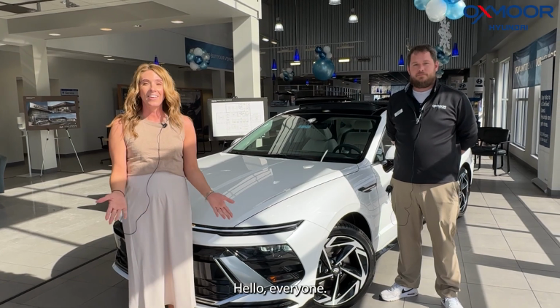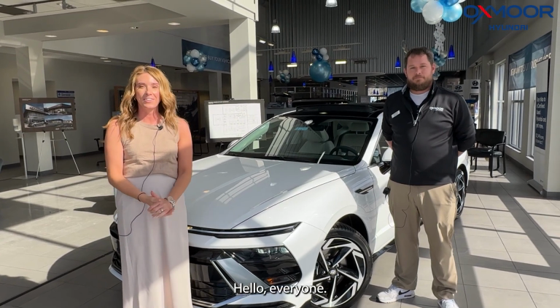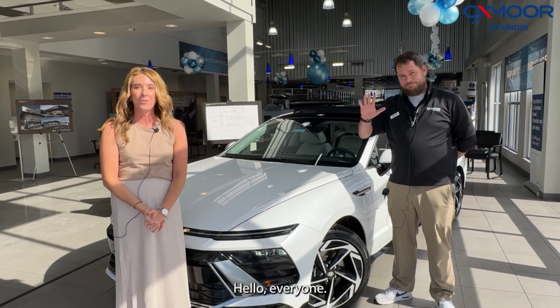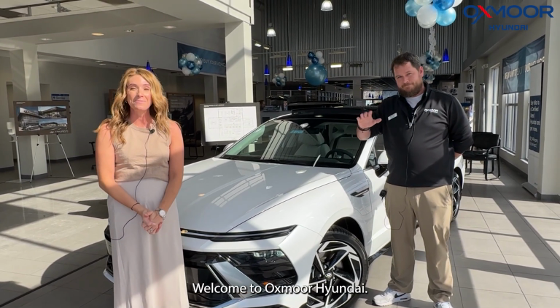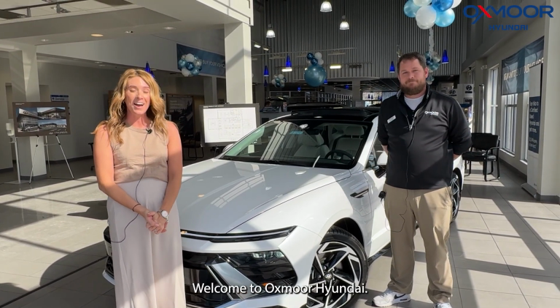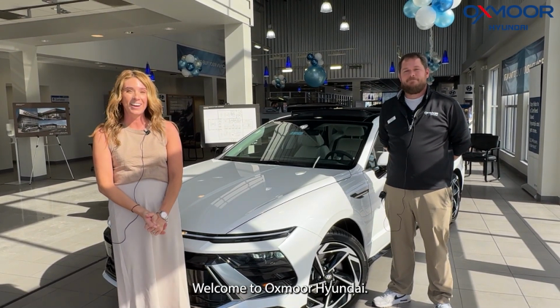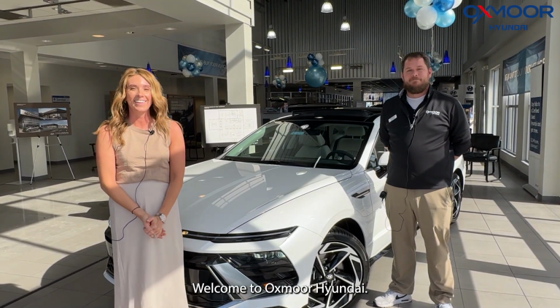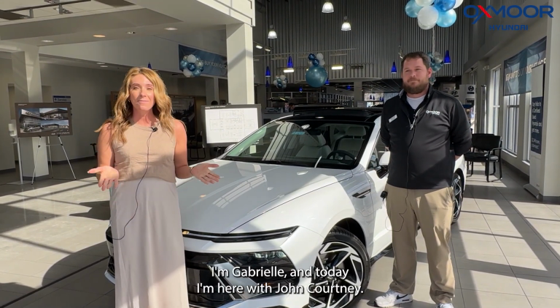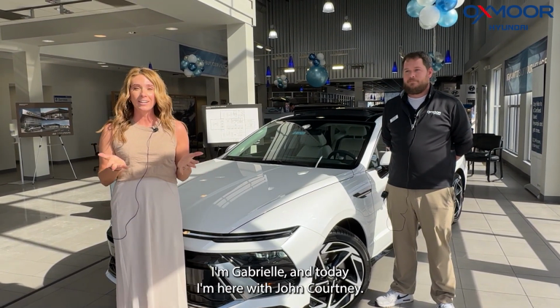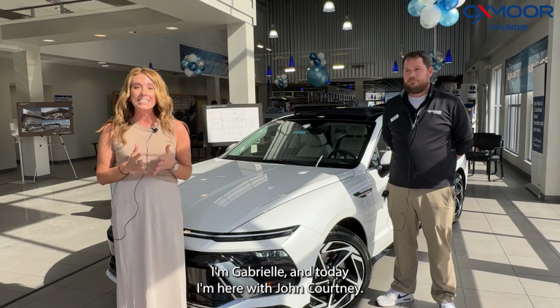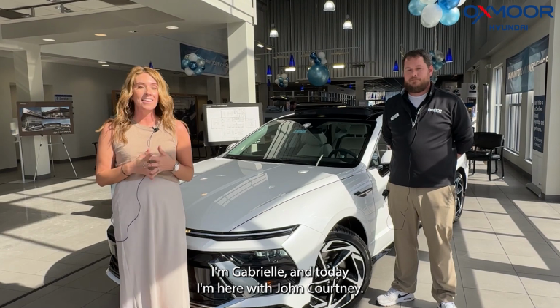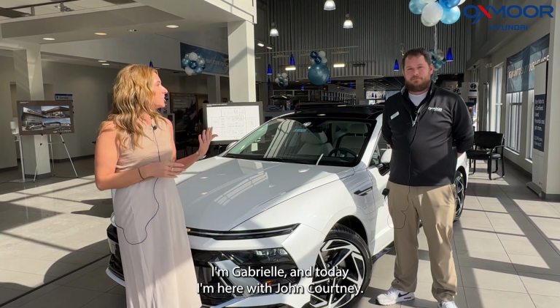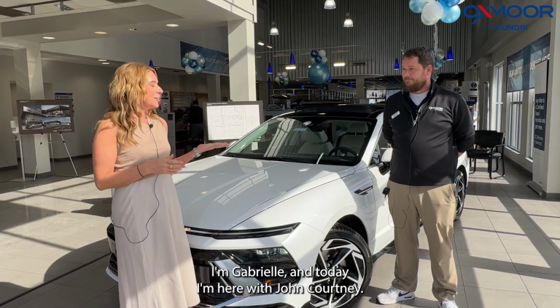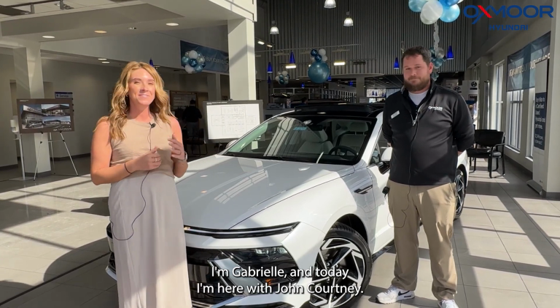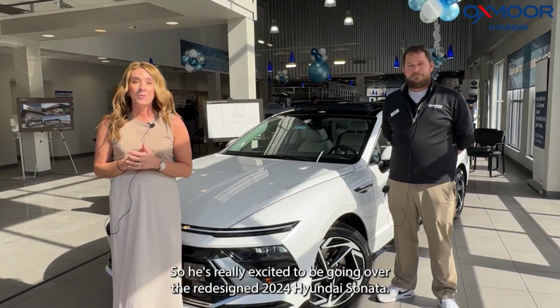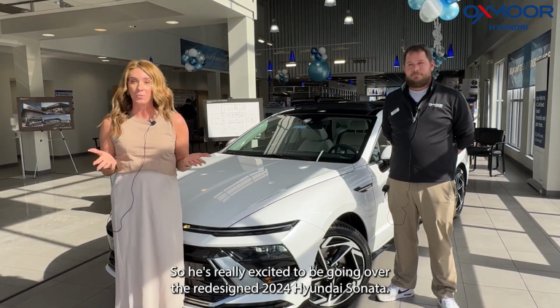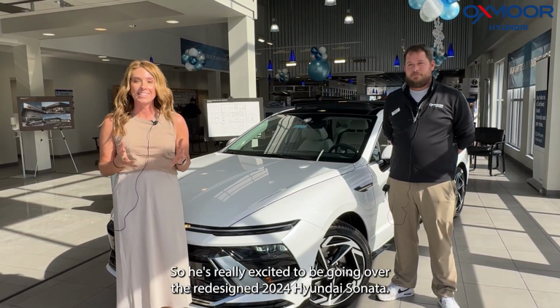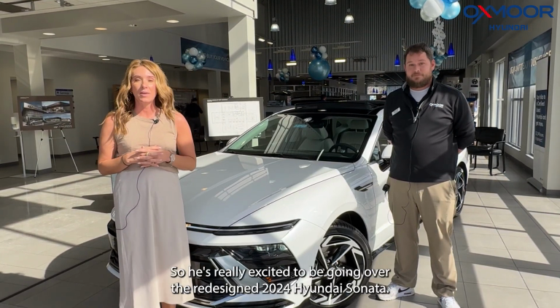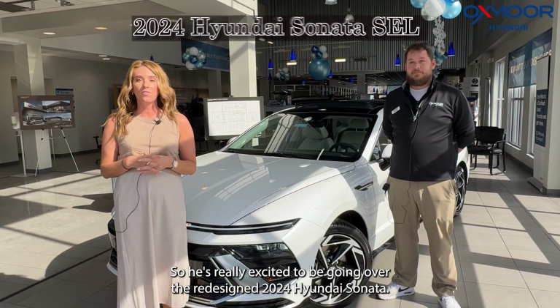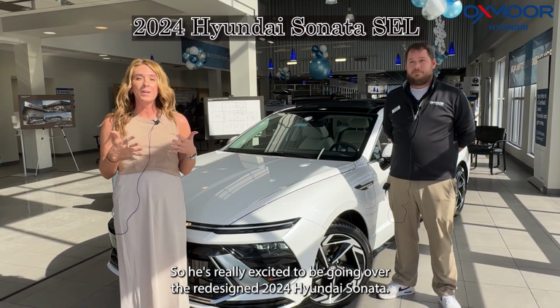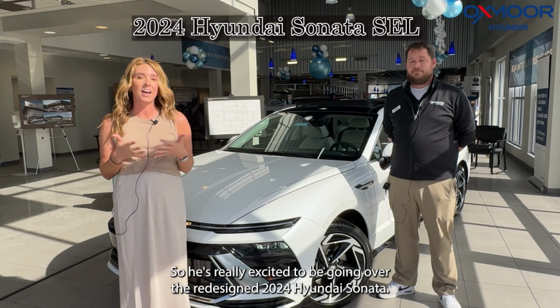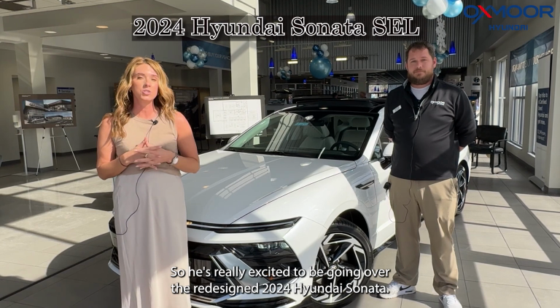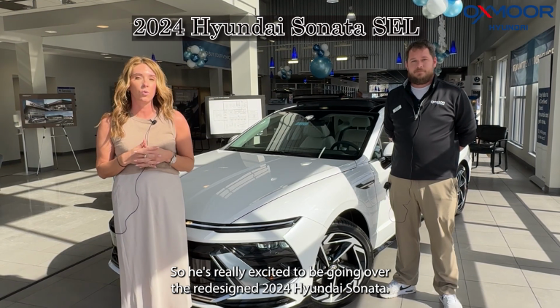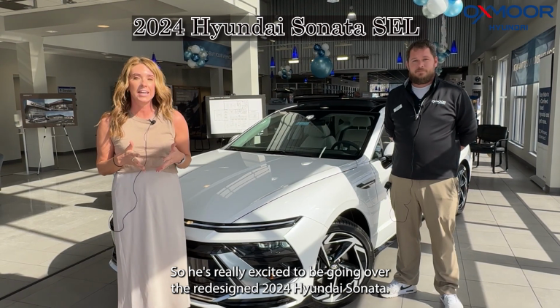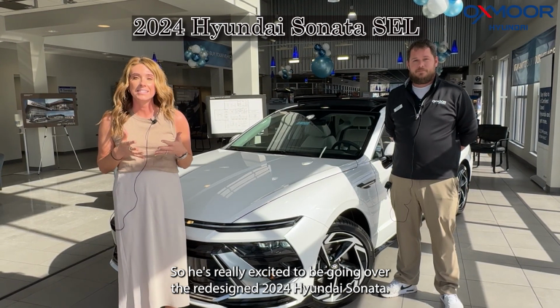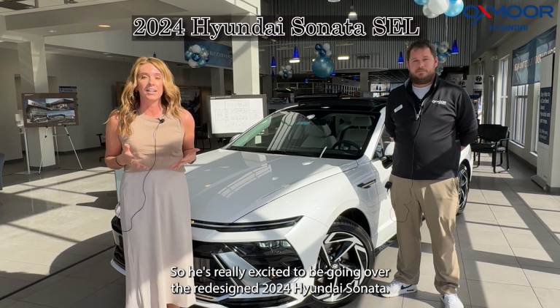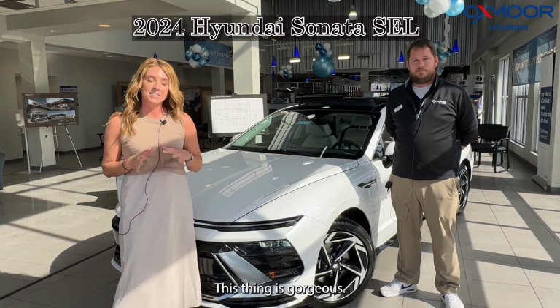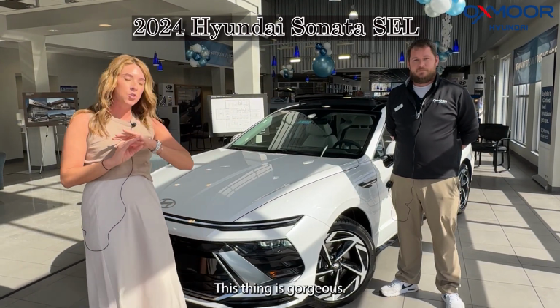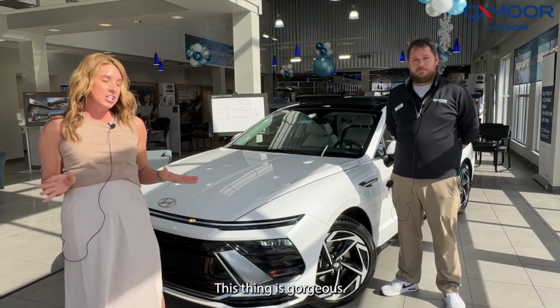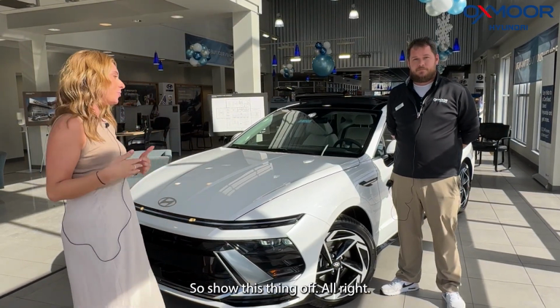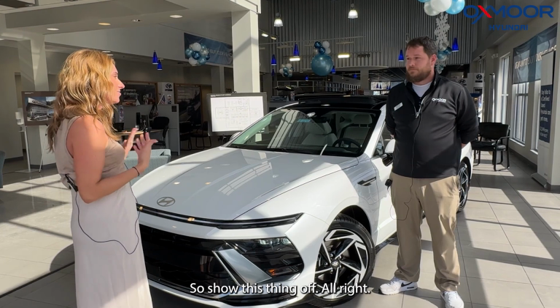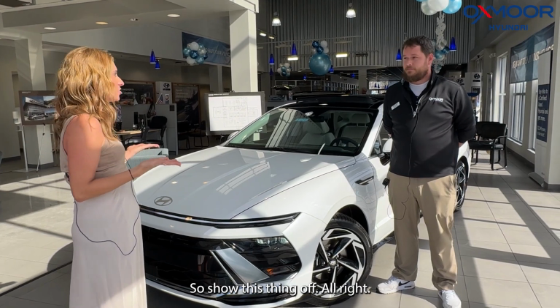Hello everyone, welcome to Oxmoor Hyundai. I'm Gabrielle, and today I'm here with John Courtney. He is really excited to be going over the redesigned 2024 Hyundai Sonata — this thing is gorgeous, so let's show it off.